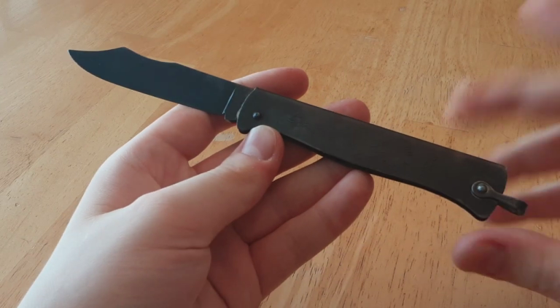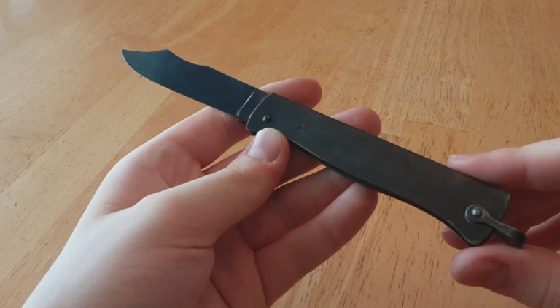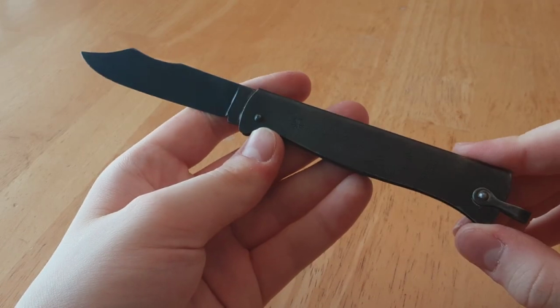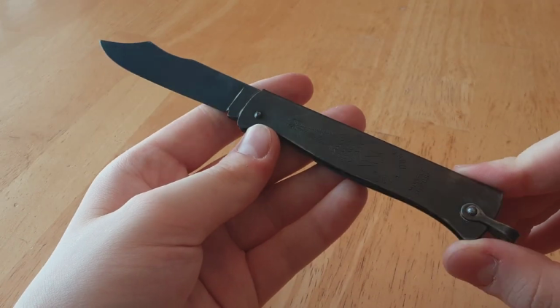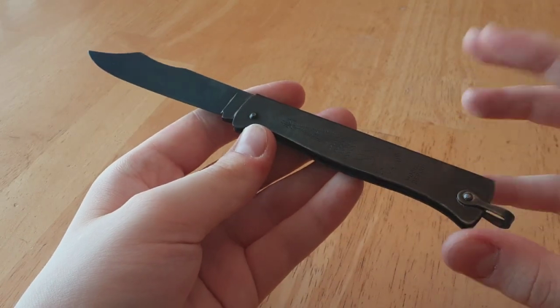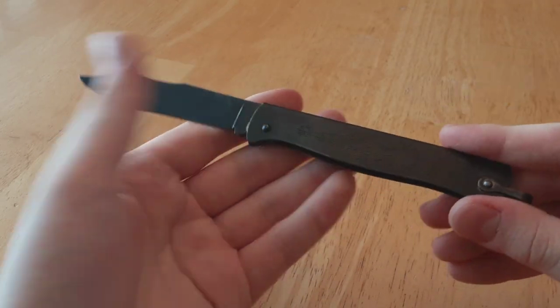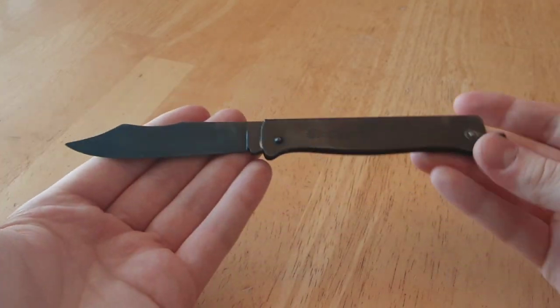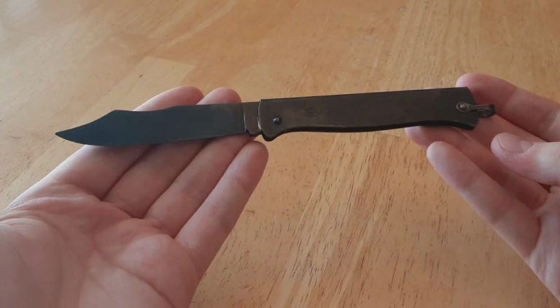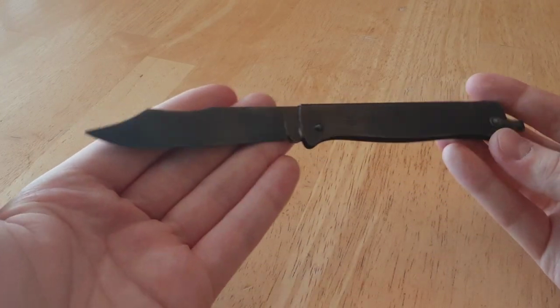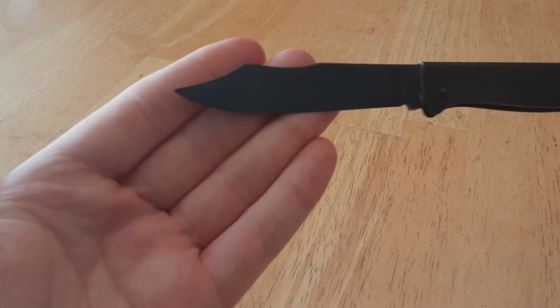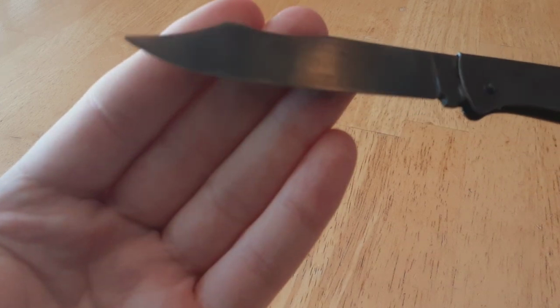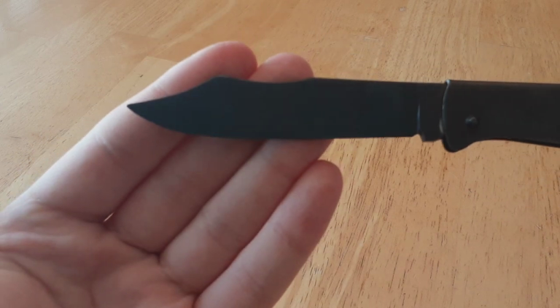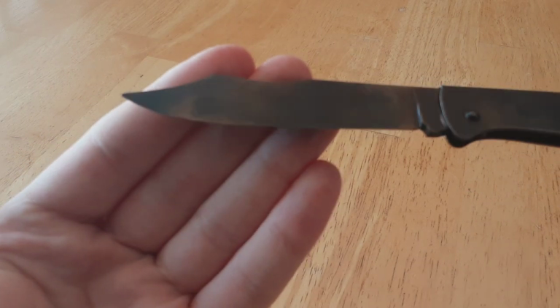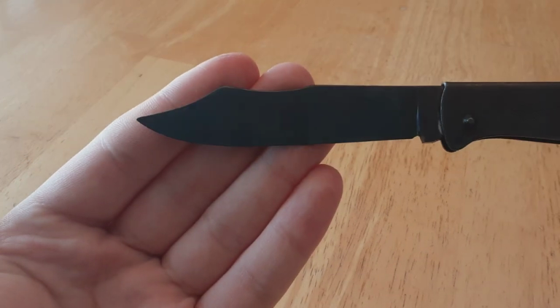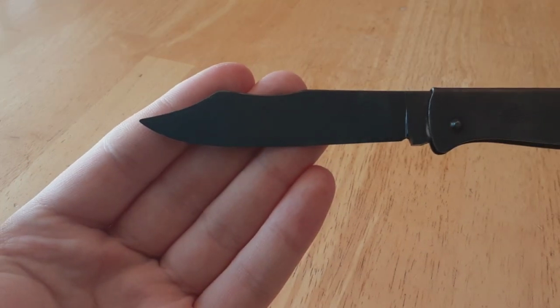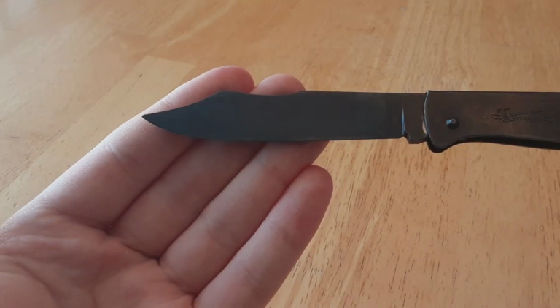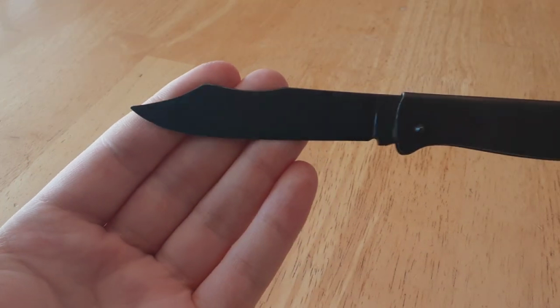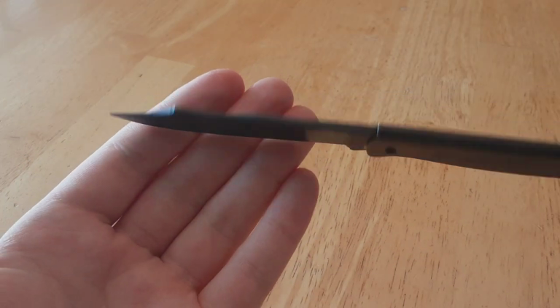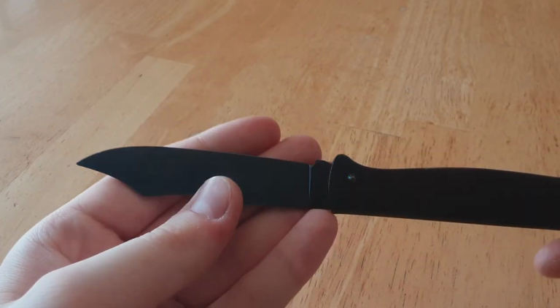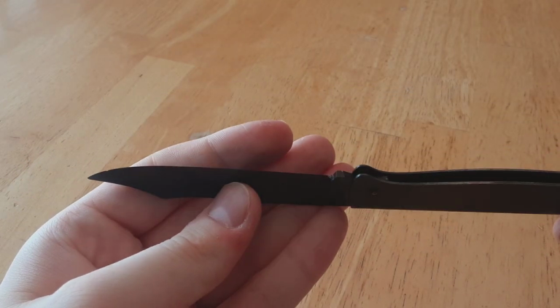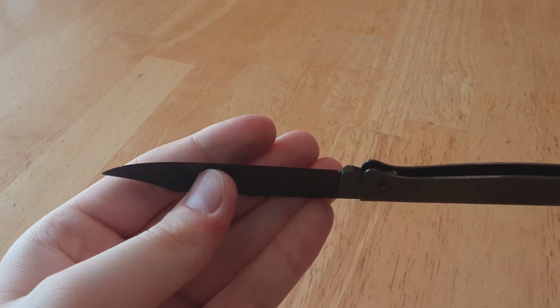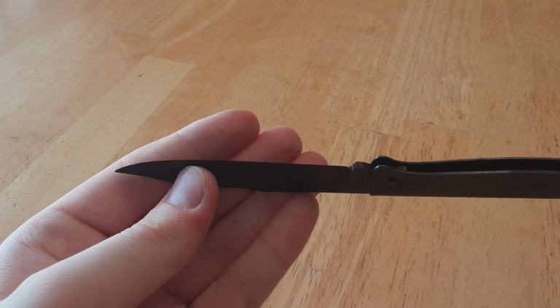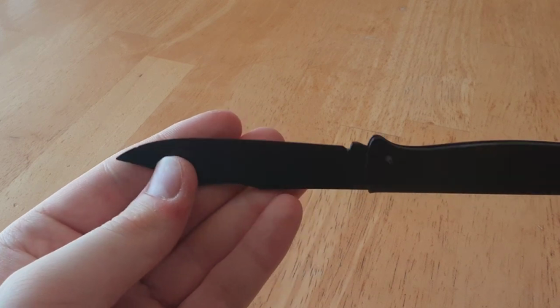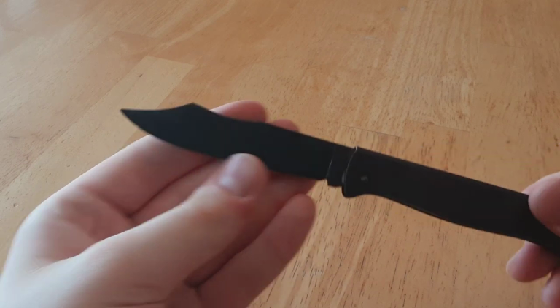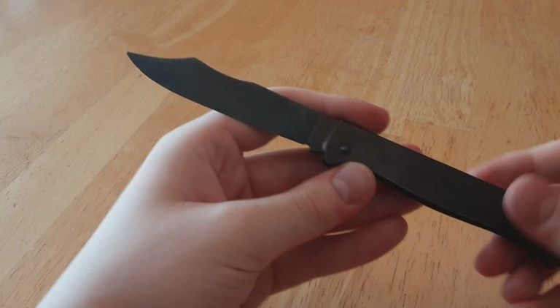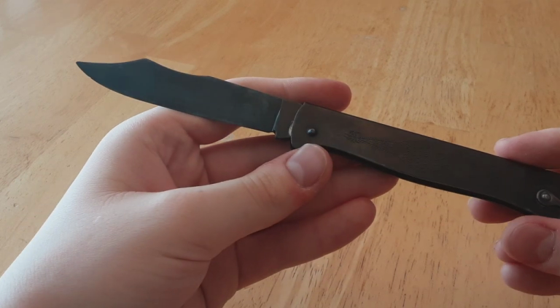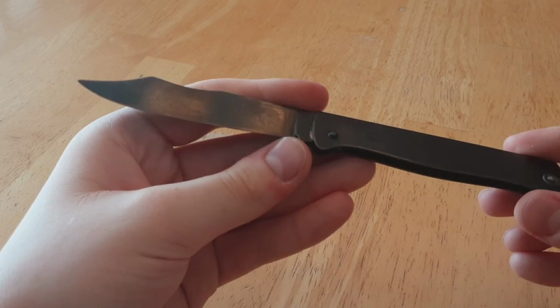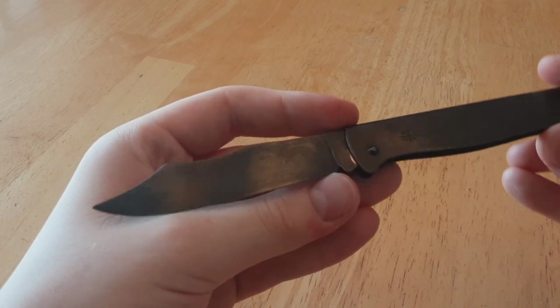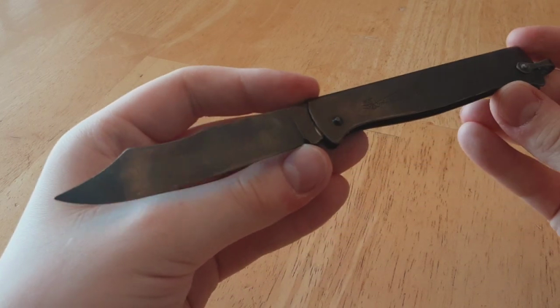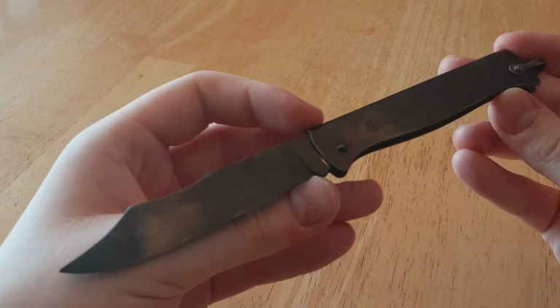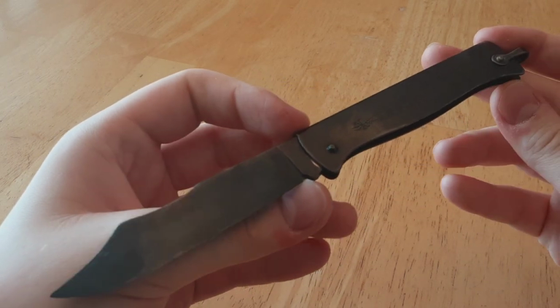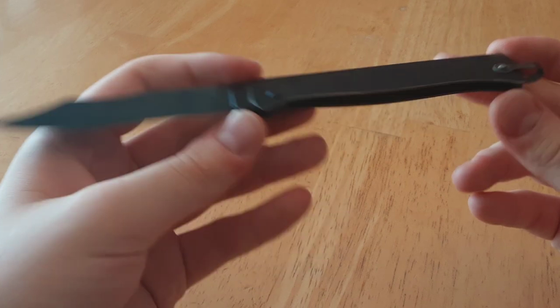There'll be a bit more detail in a later video when I compare the three. But to start, the blade is XC75 carbon steel, which takes a very nice edge and sharpens up well. Typical European carbon steel.